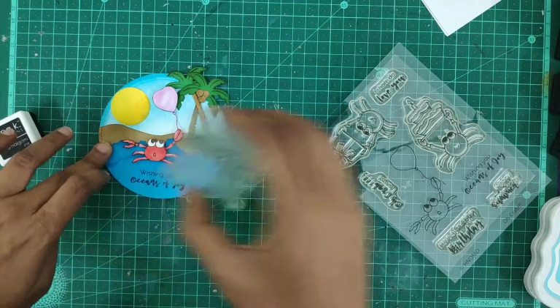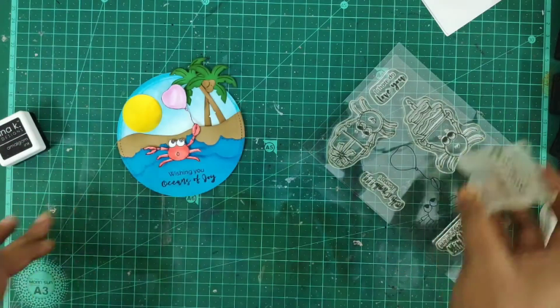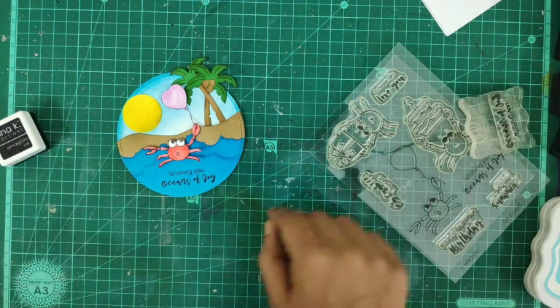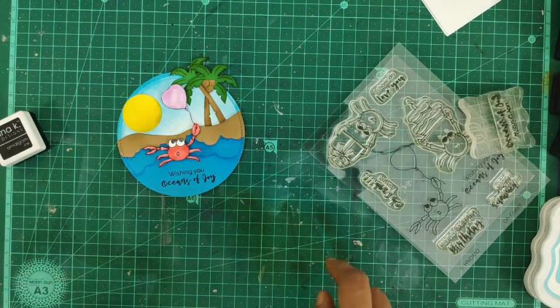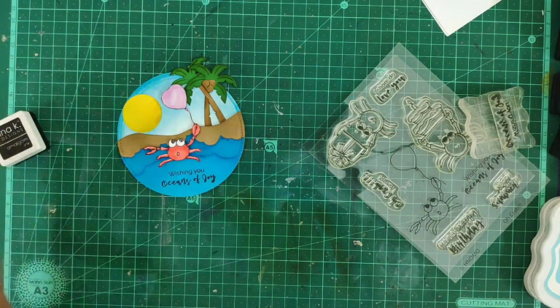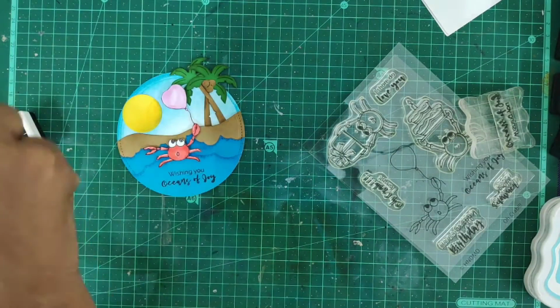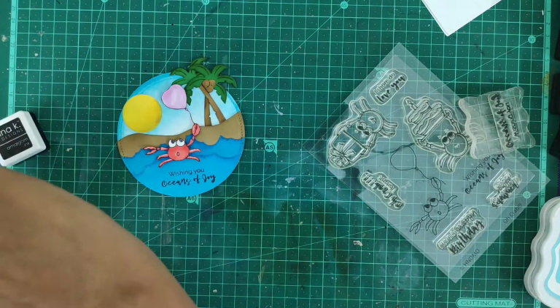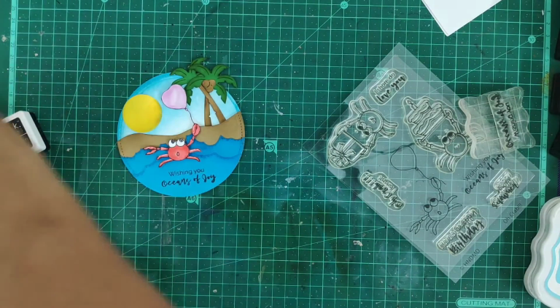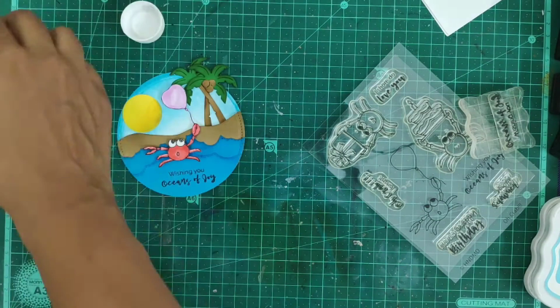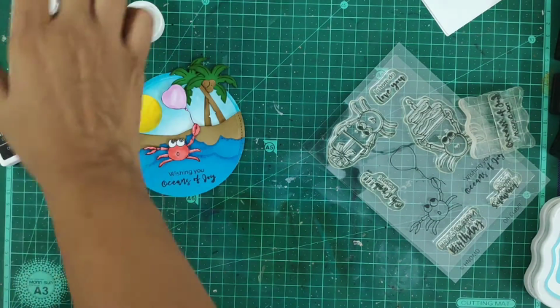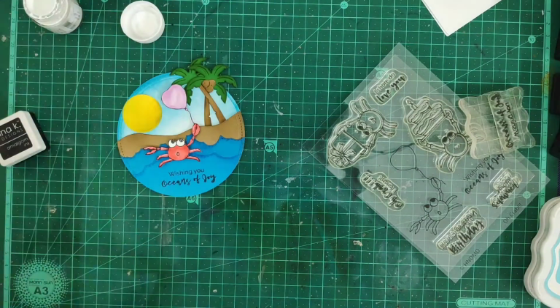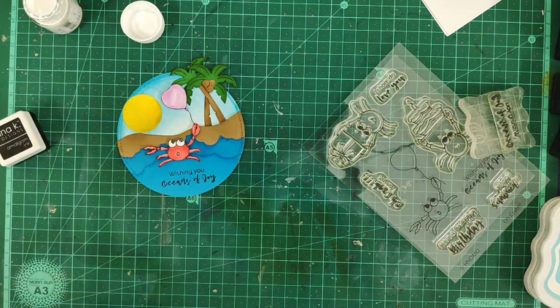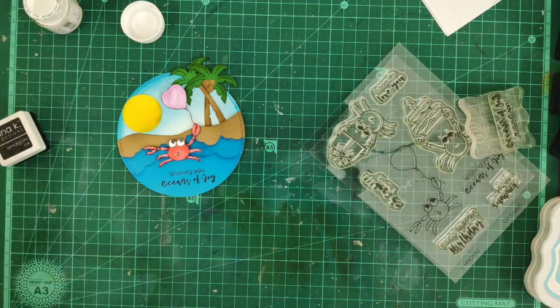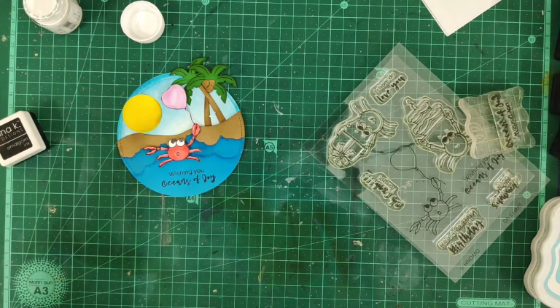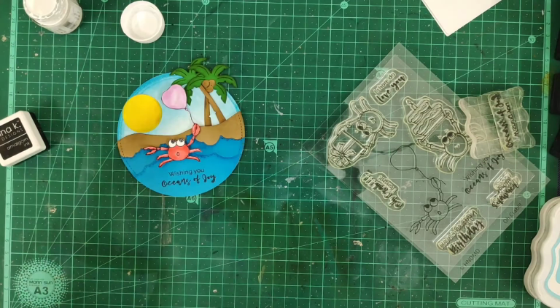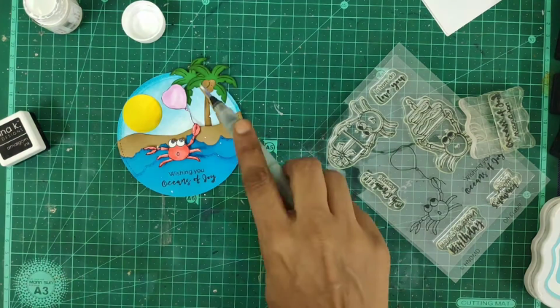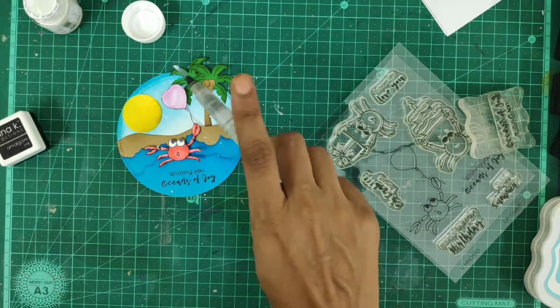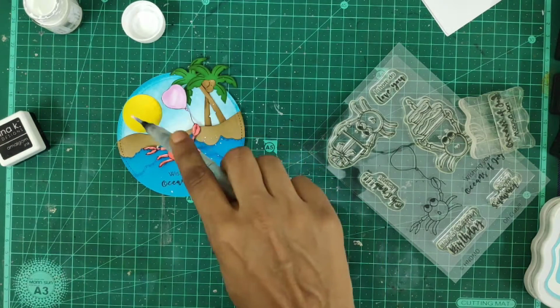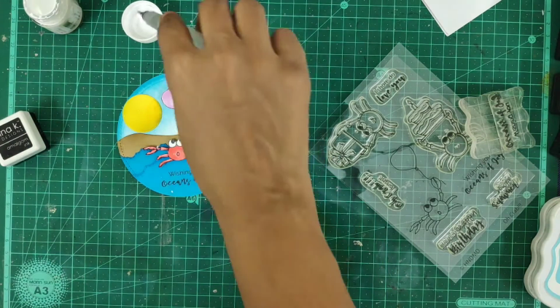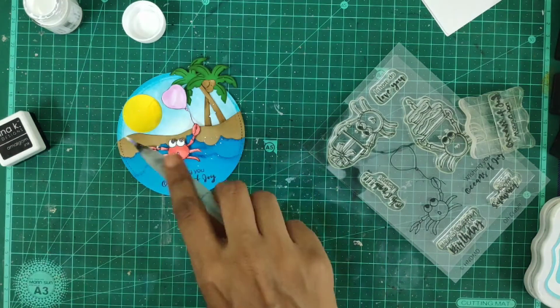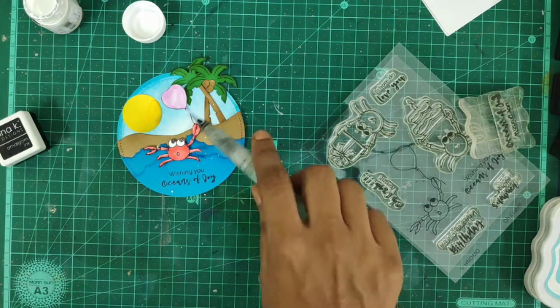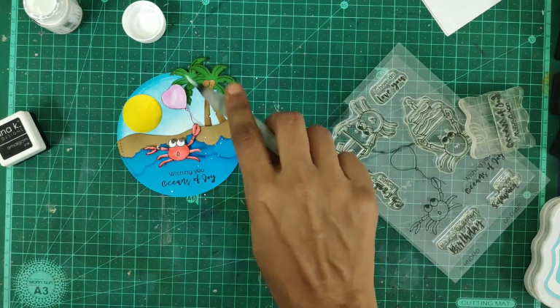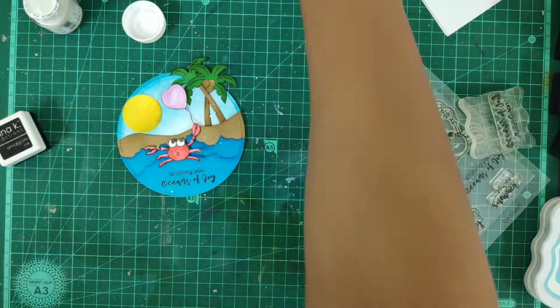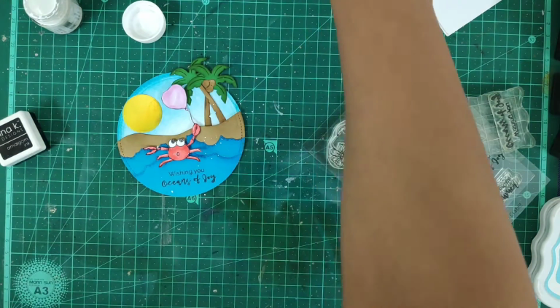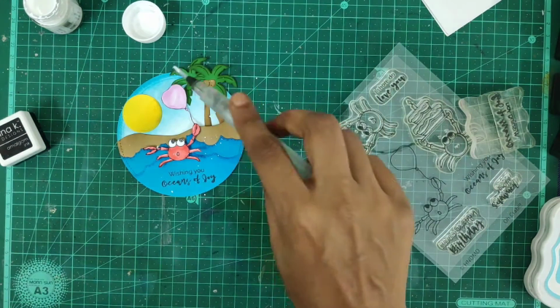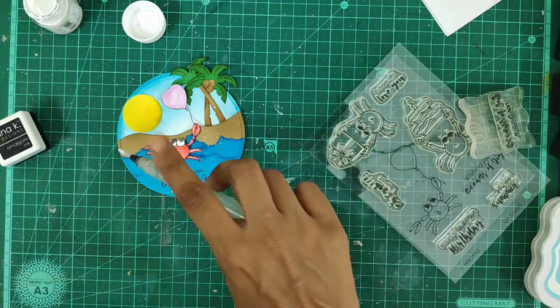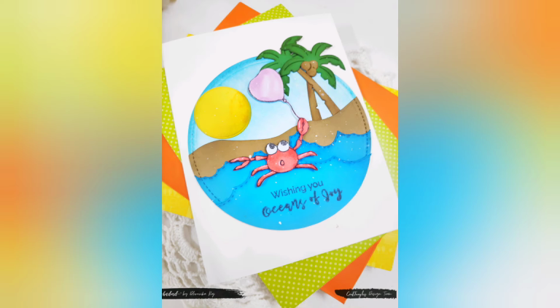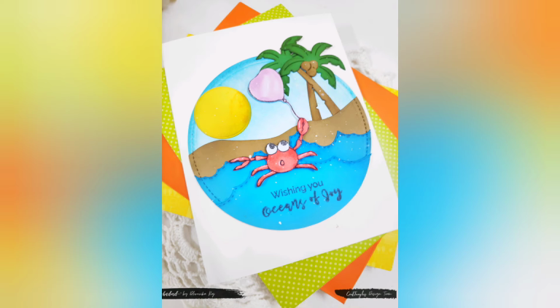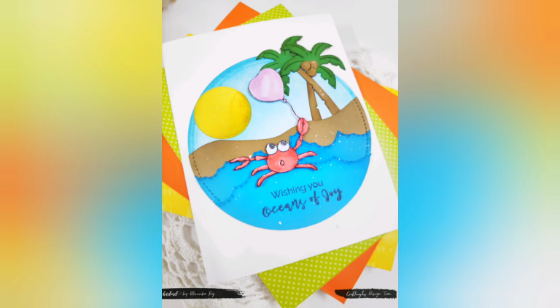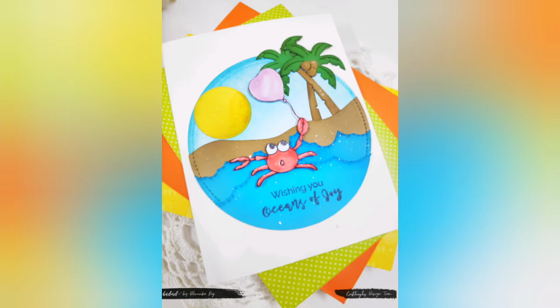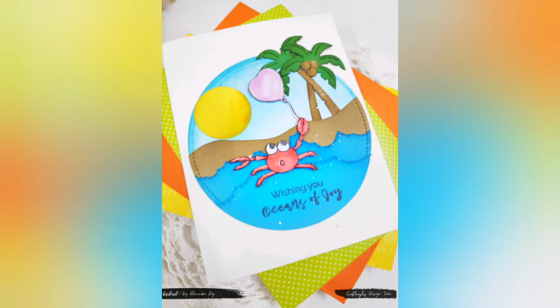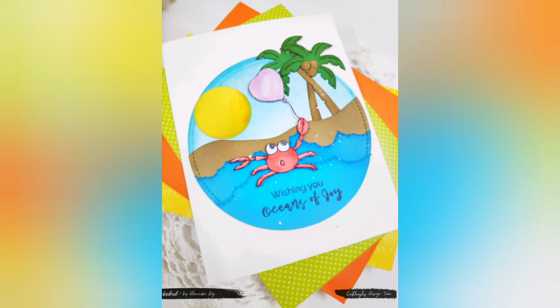I've added the sentiment which reads 'wishing you the oceans of joy.' To add a little more interest, I'm splattering white paint so it looks pretty. This is how my card looks after everything is added.